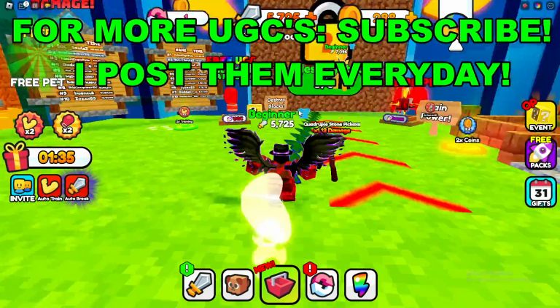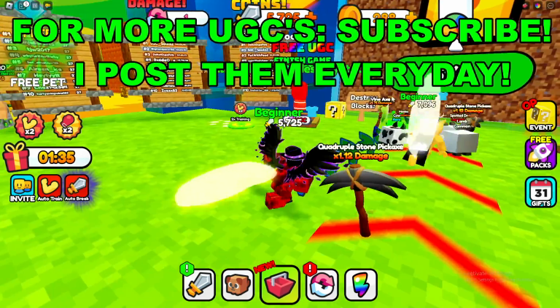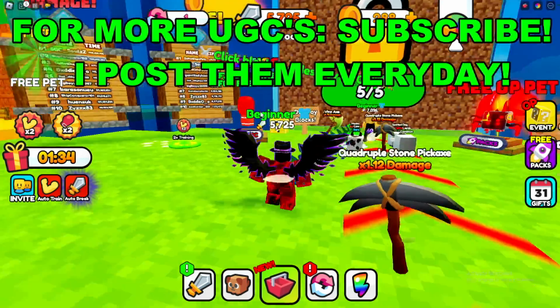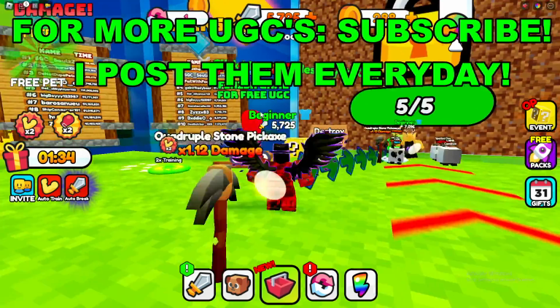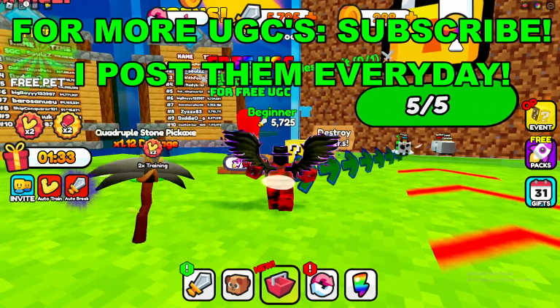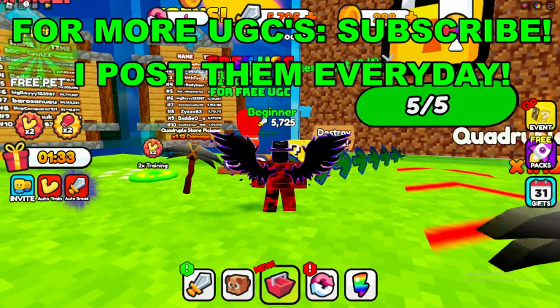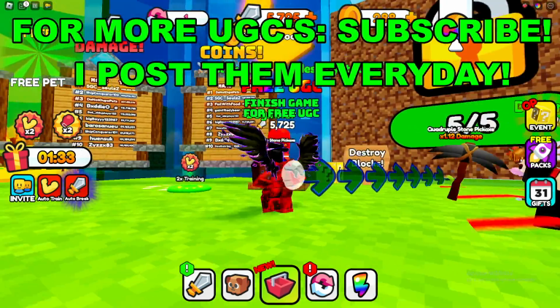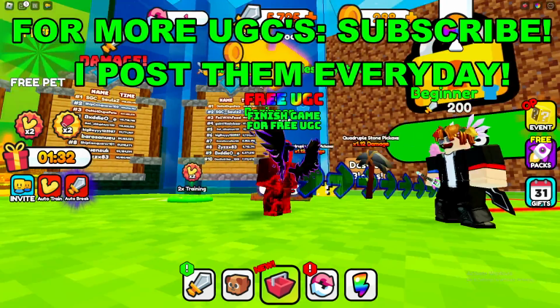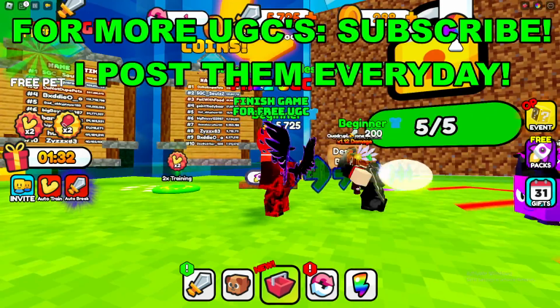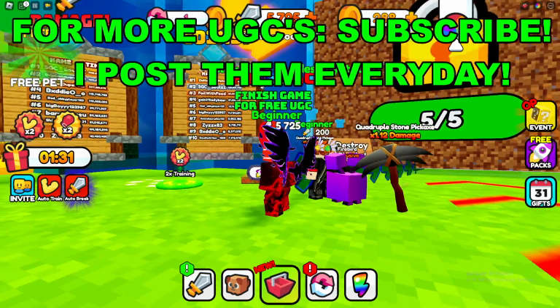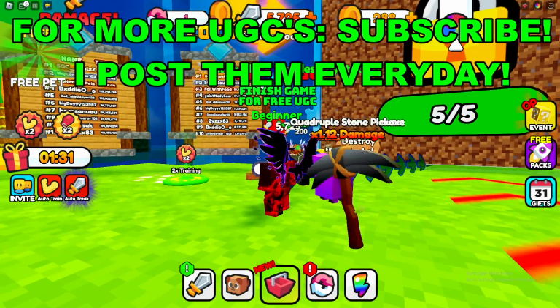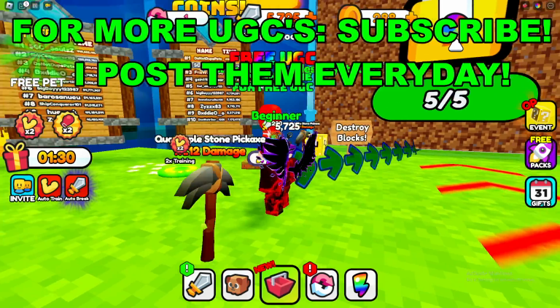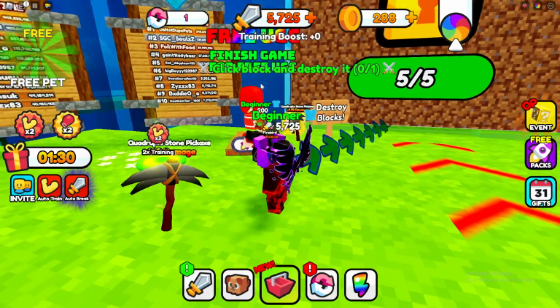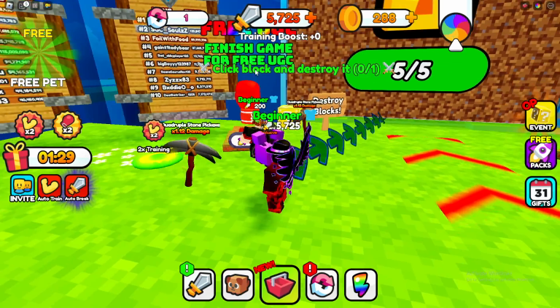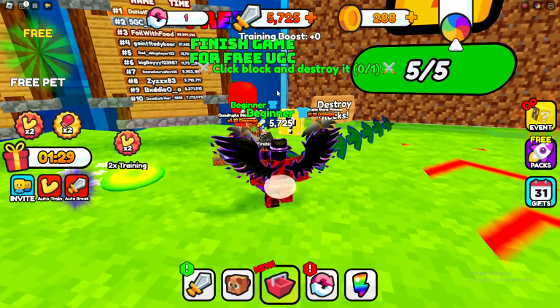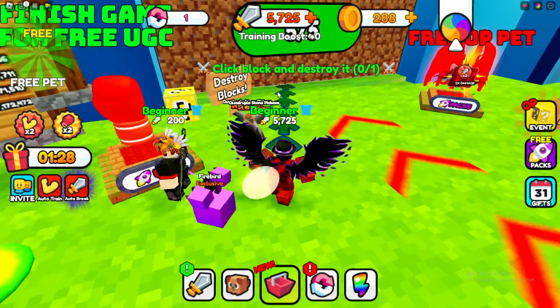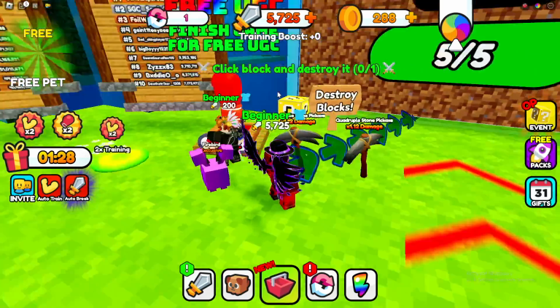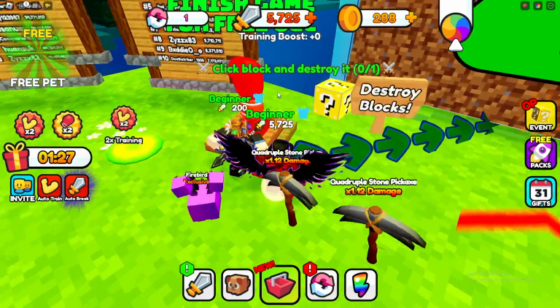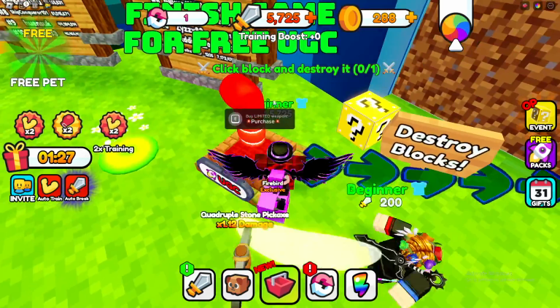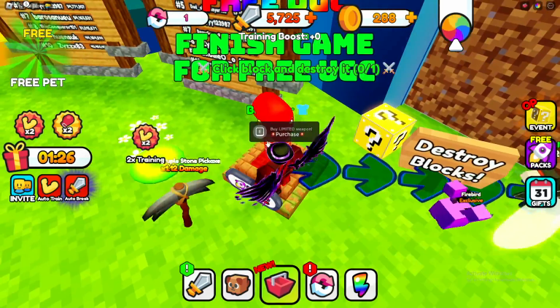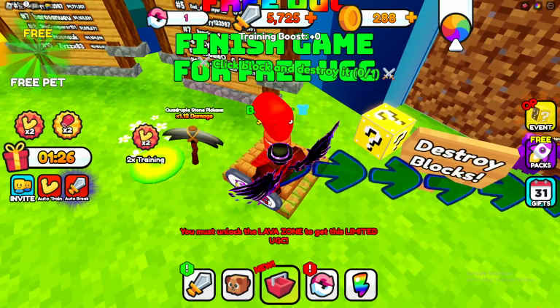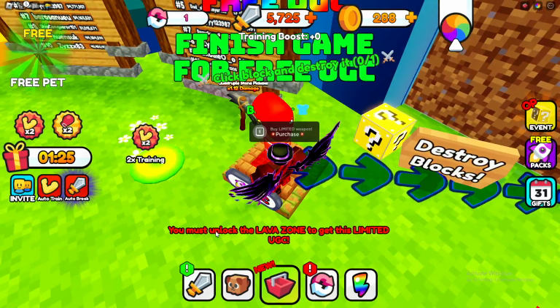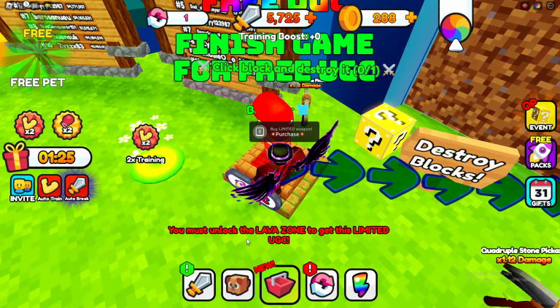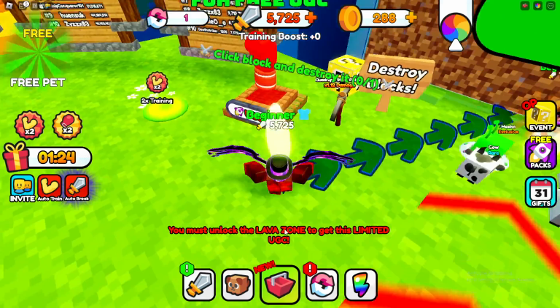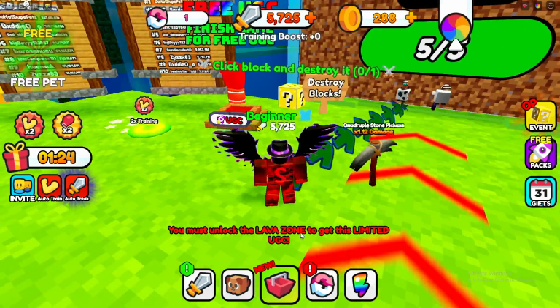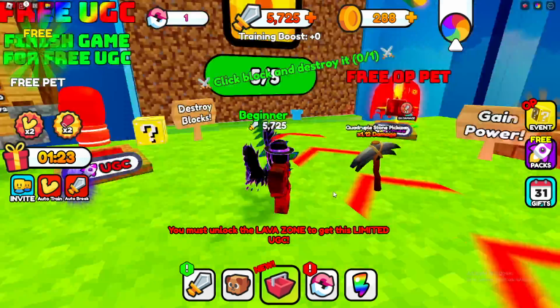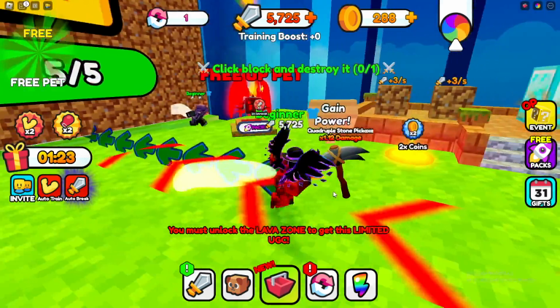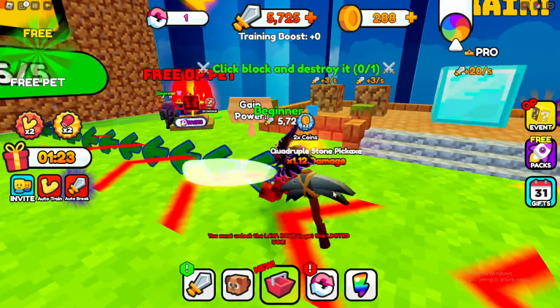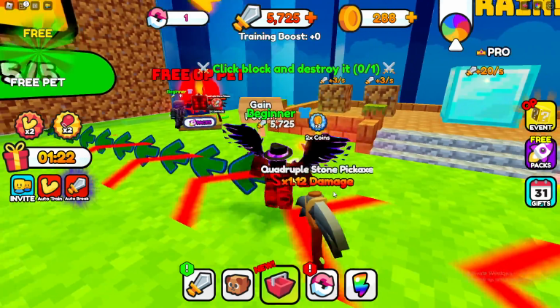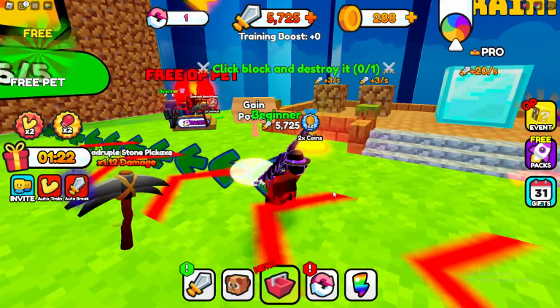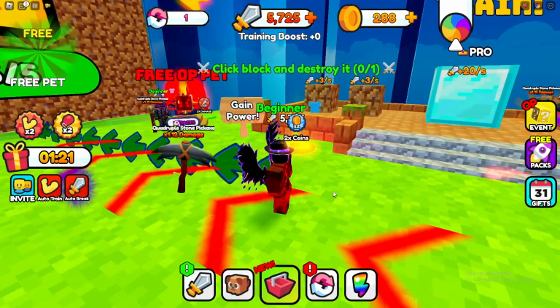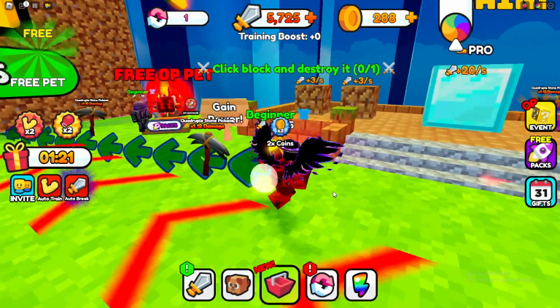Basically as you can see here it says free UGC — finish game for free UGC right there. So what you need to do, if you hold on it, it will tell you that you must unlock the lava zone. Once you're at the lava zone, you'll know you've completed the game.